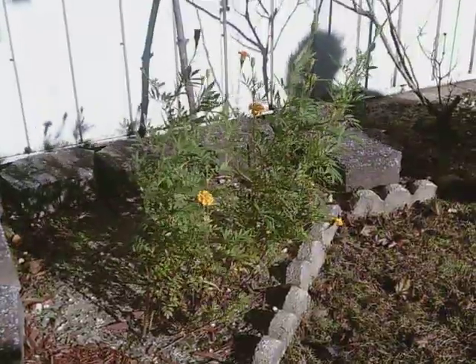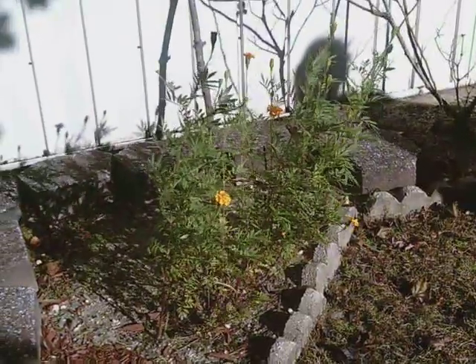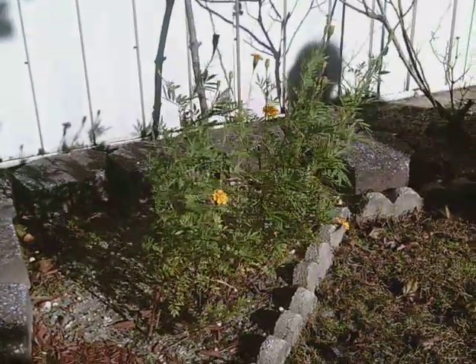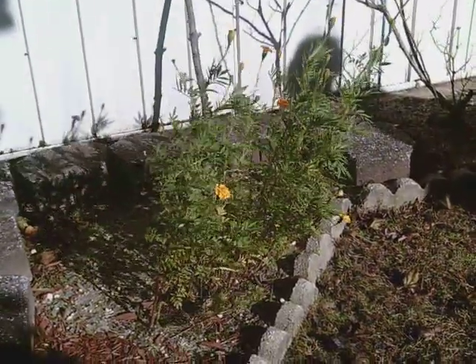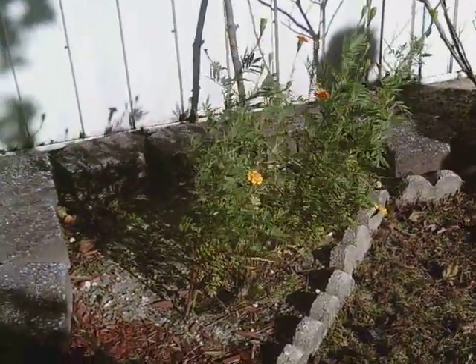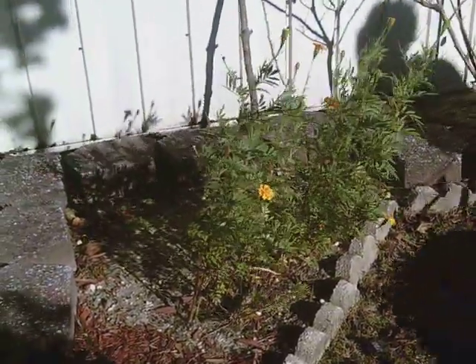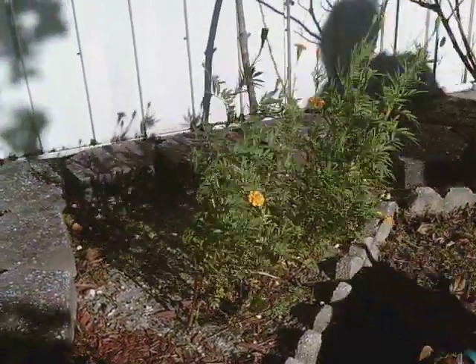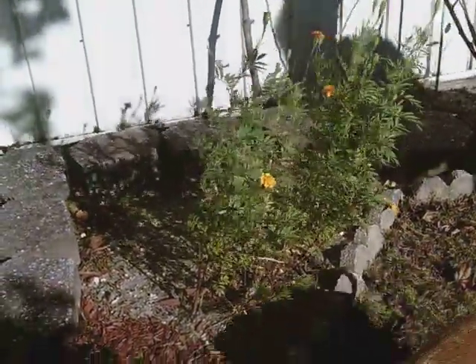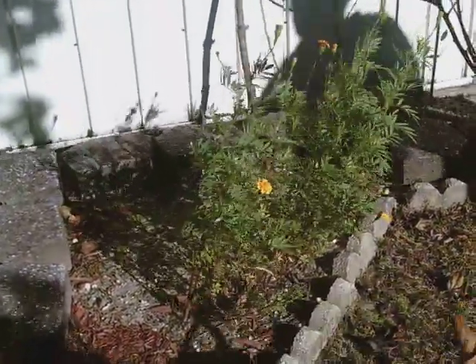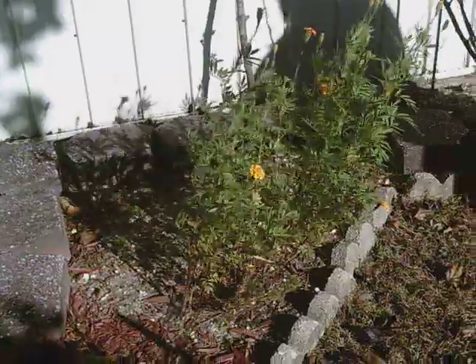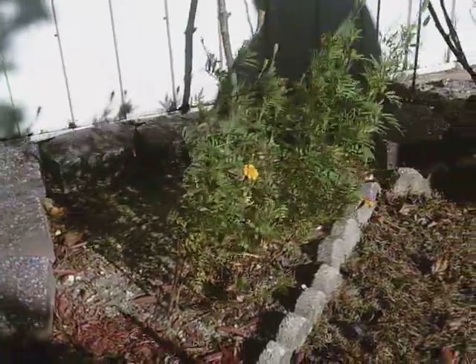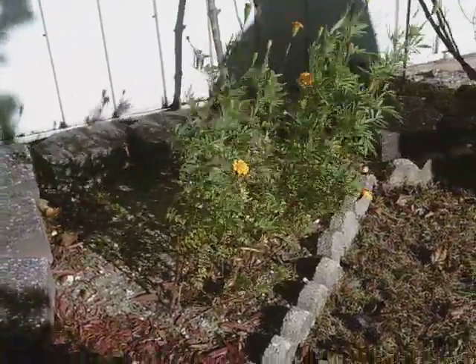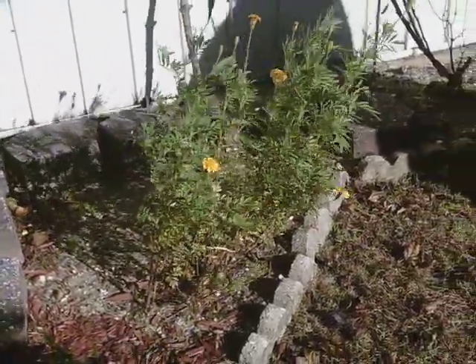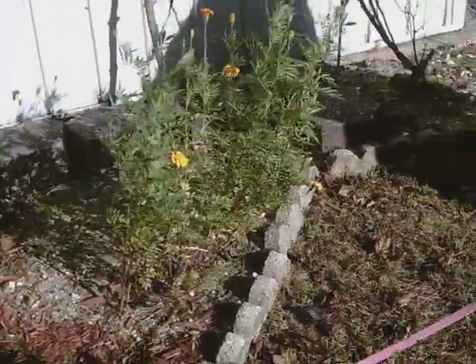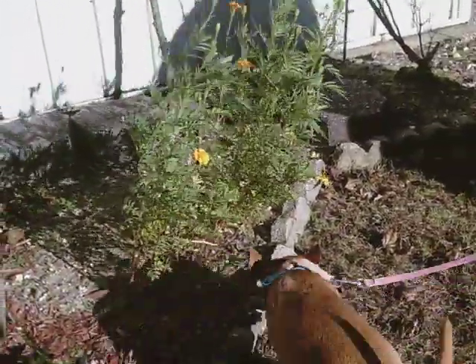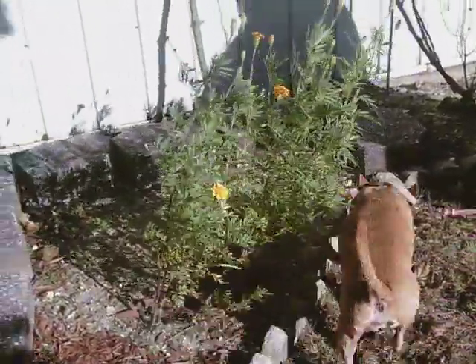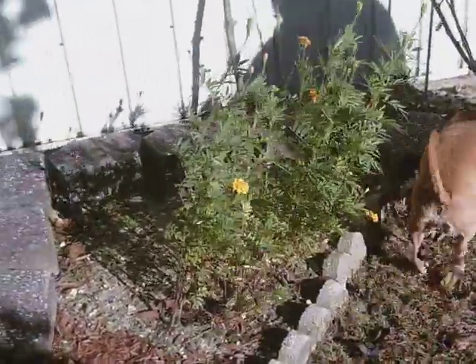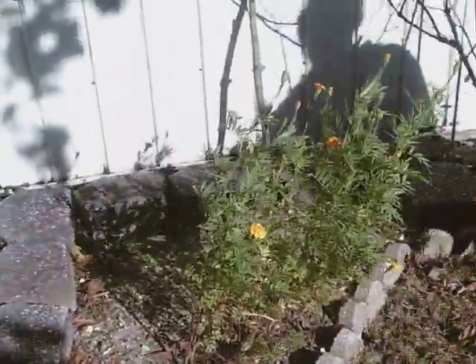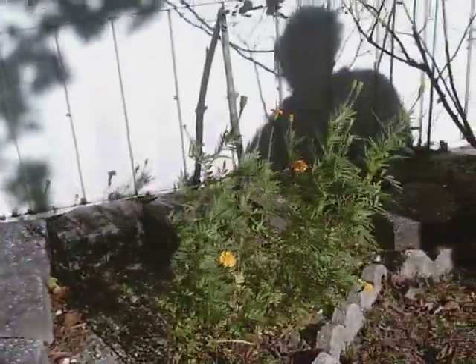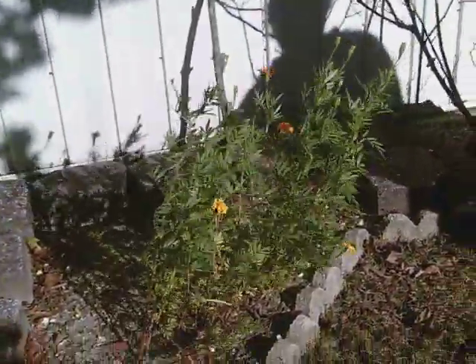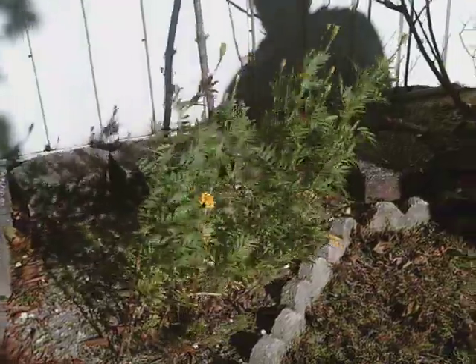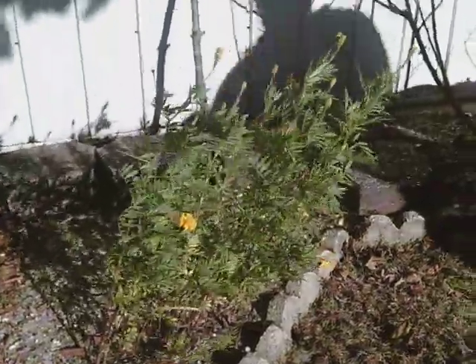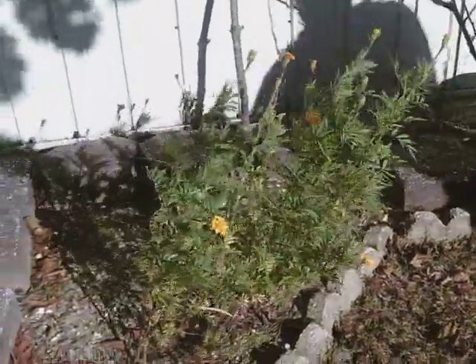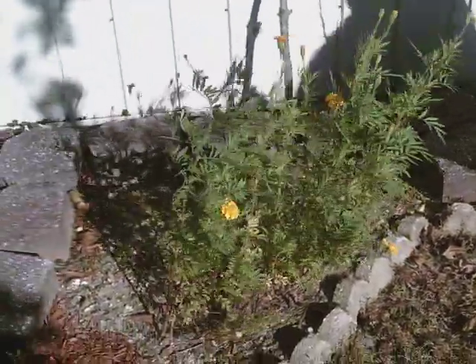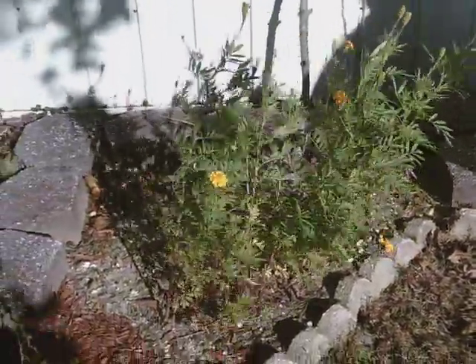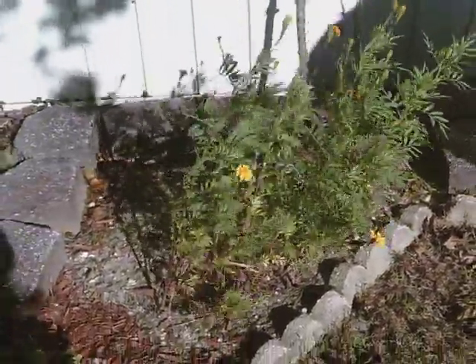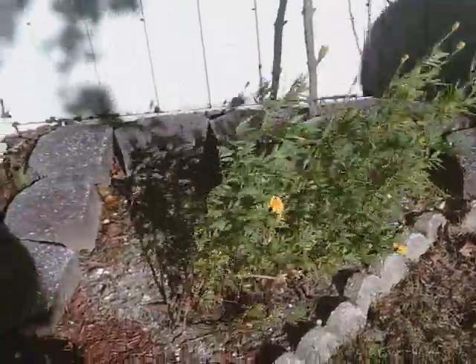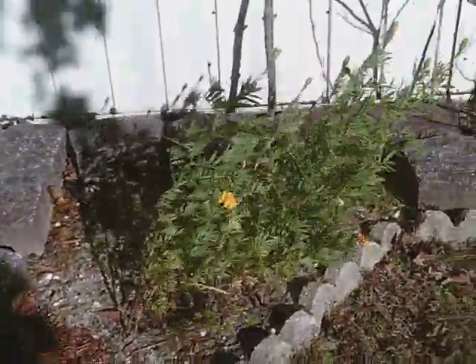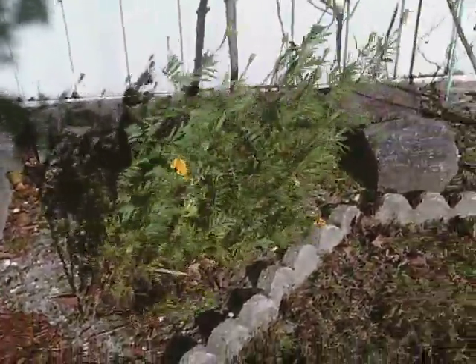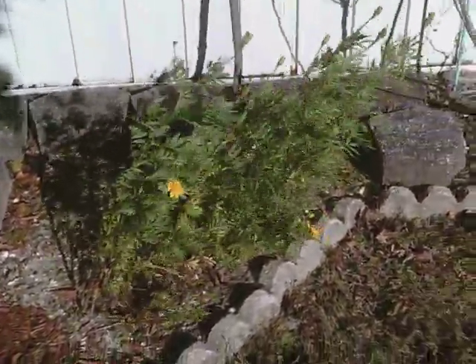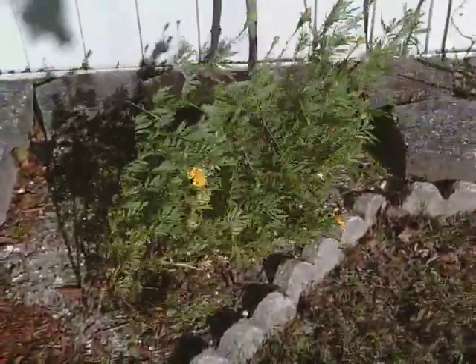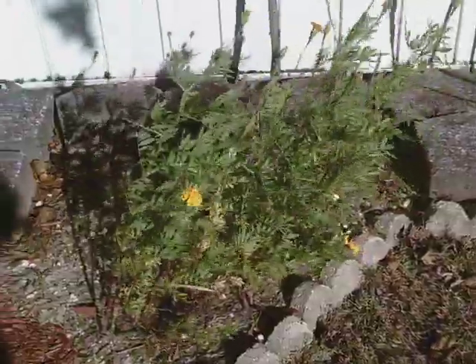Check out these marigolds. Now these have been about 6 inches high for most of the summer. Here it is the middle of October, and the last 2 or 3 weeks they've shot up to almost 2 and a half feet.